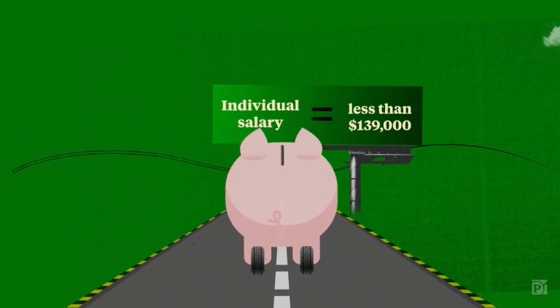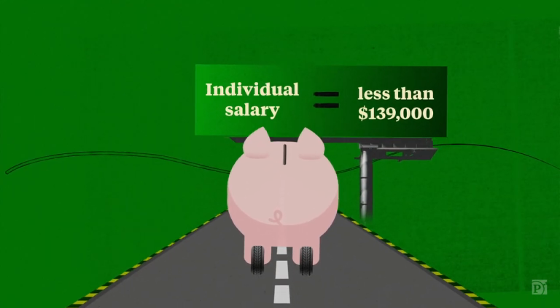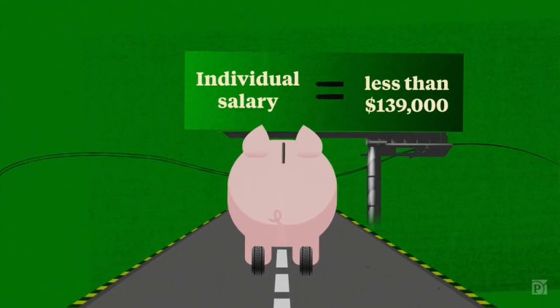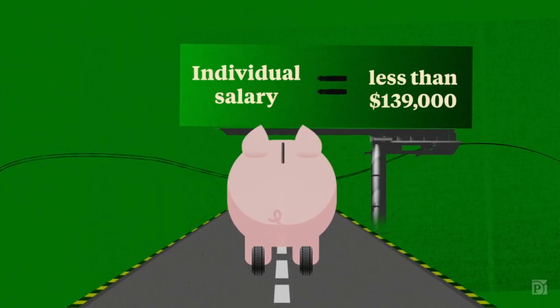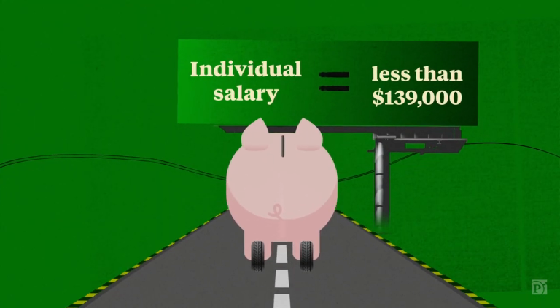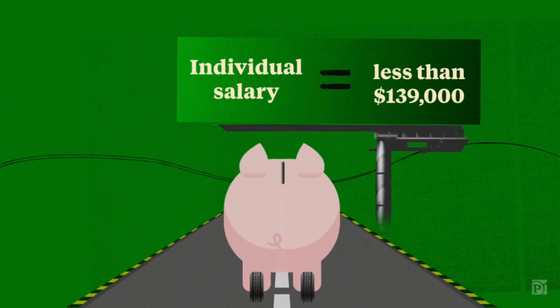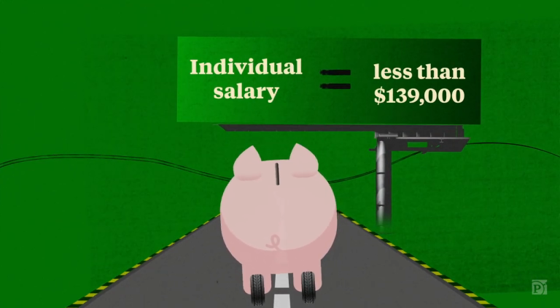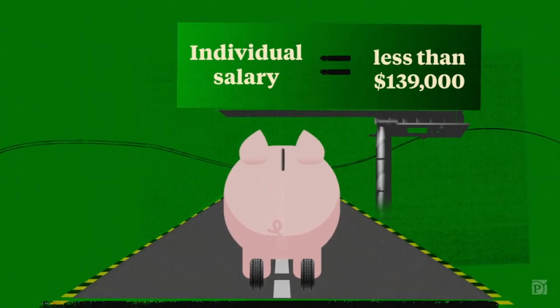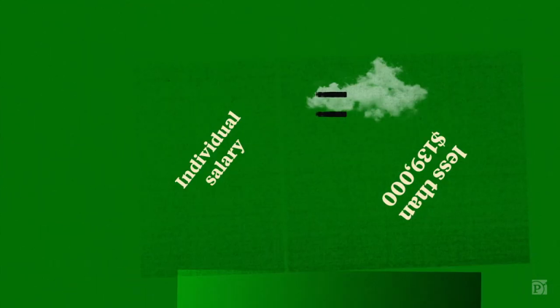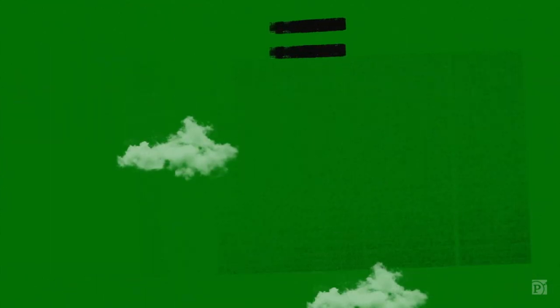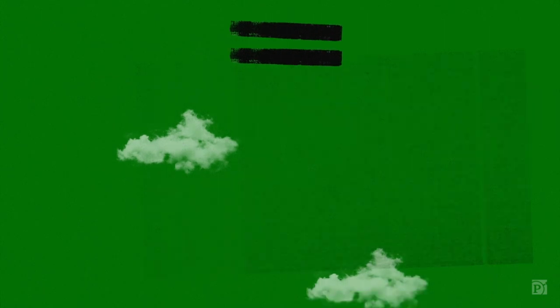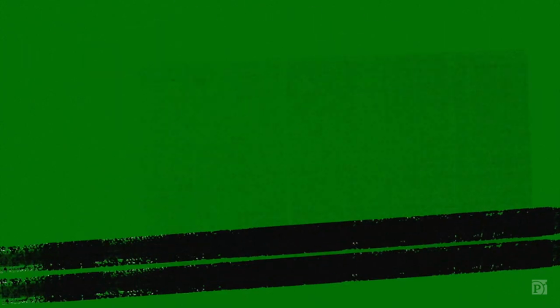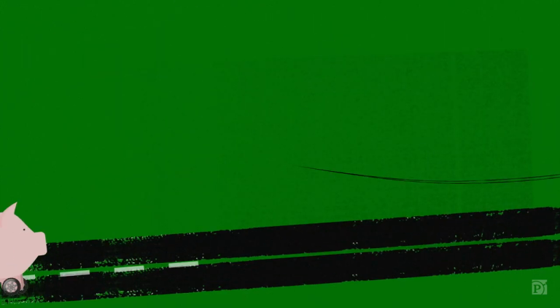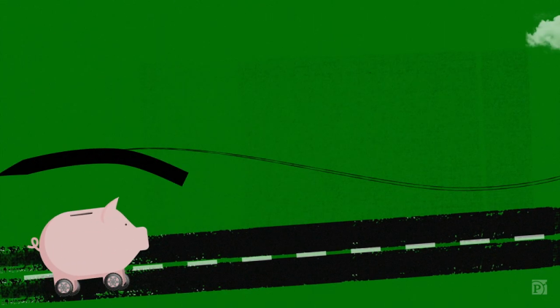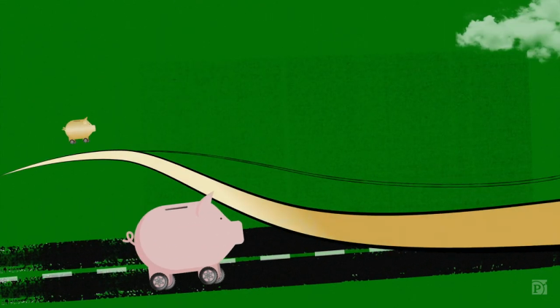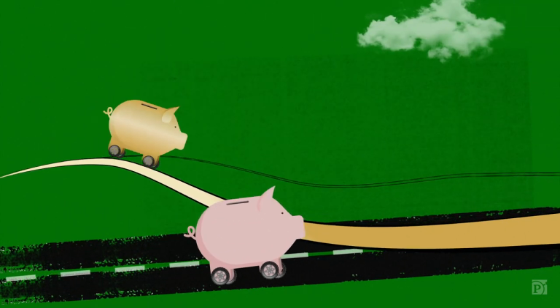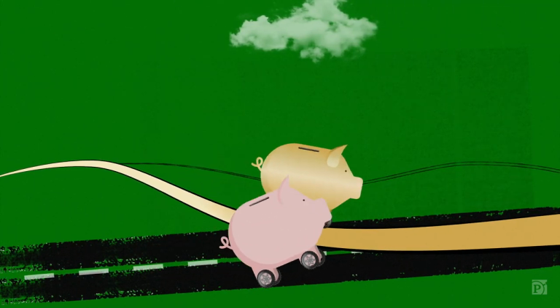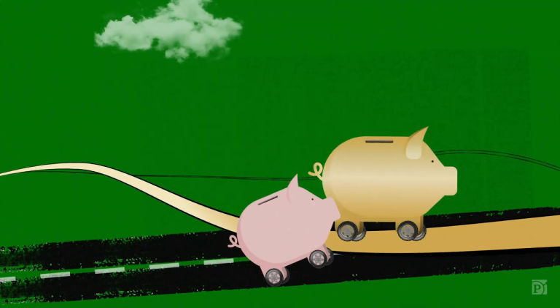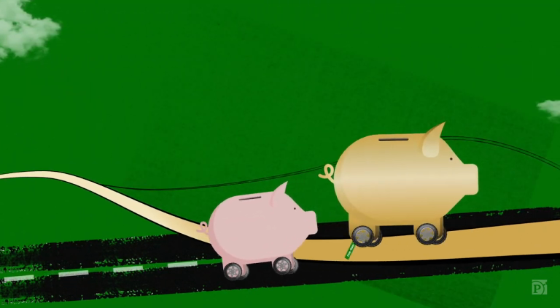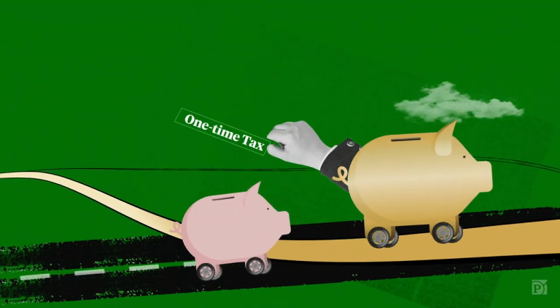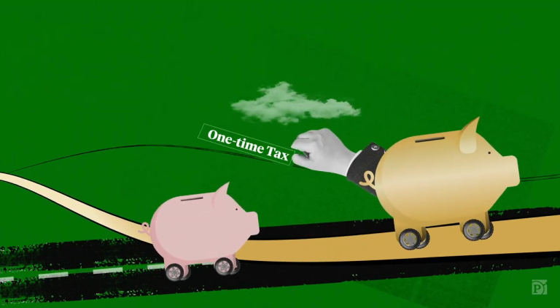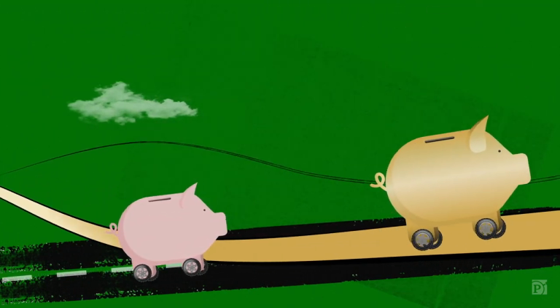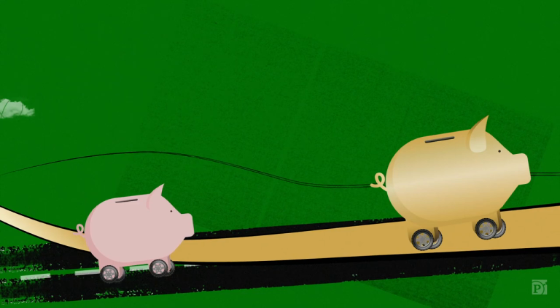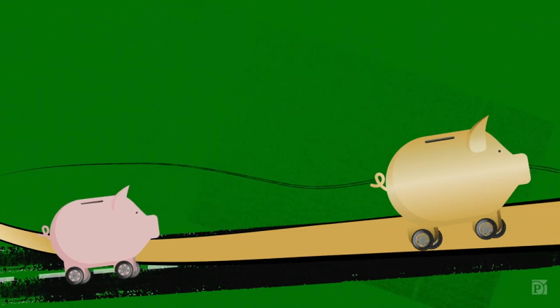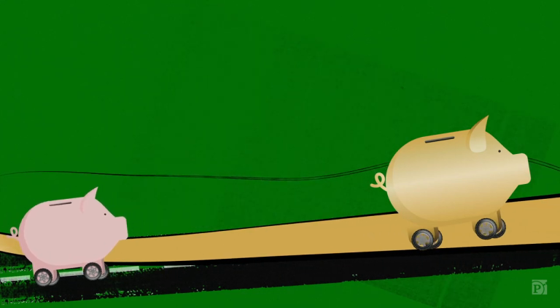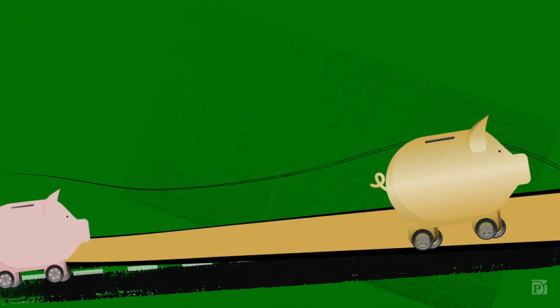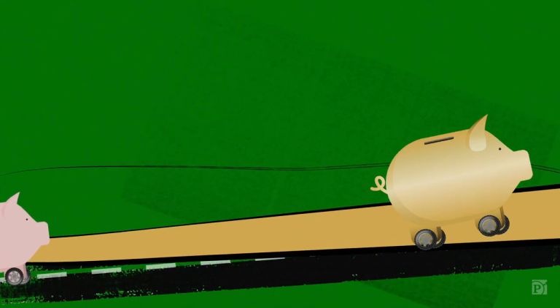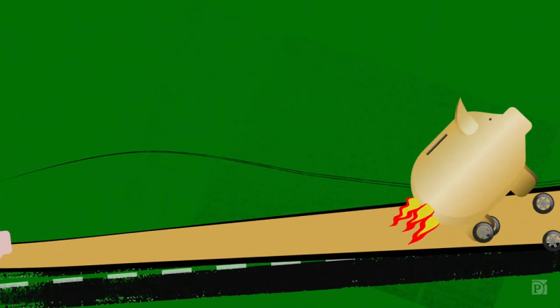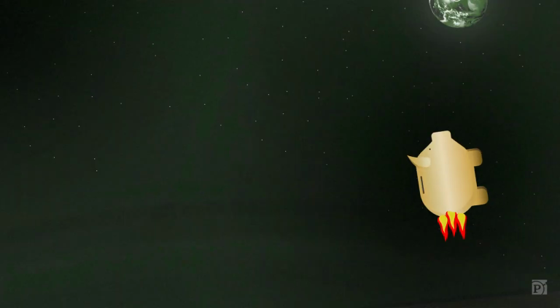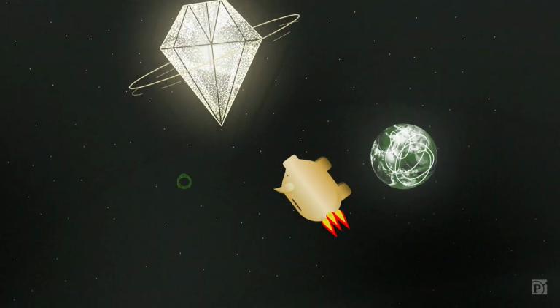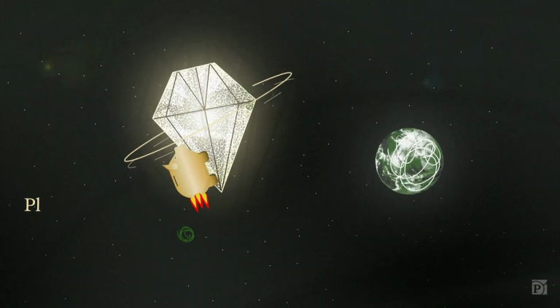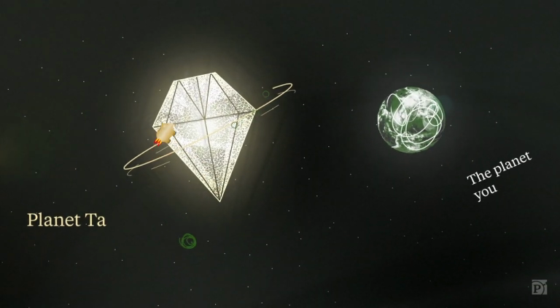There used to be income limits on who could get one, but since 2010, there's been a back door for the rich. Pay a one-time tax, and you can turn a traditional retirement account worth millions into a Roth.